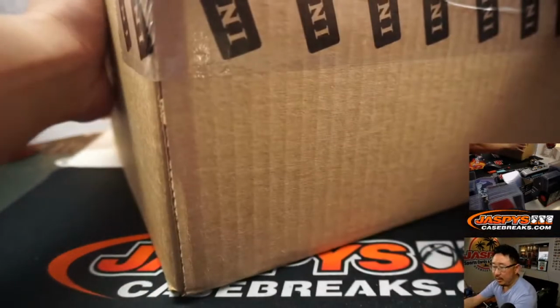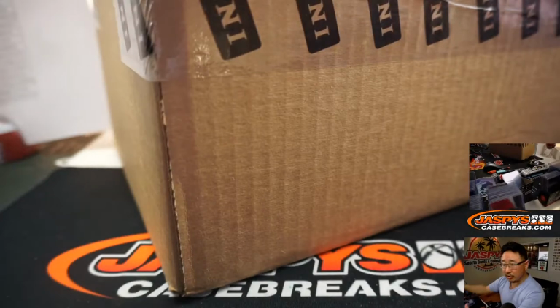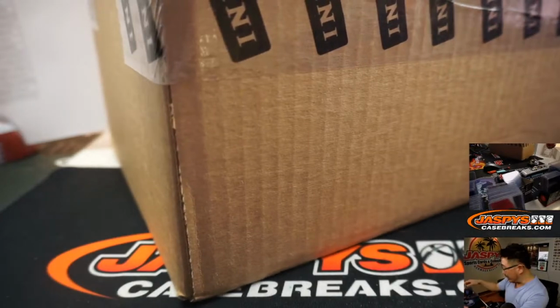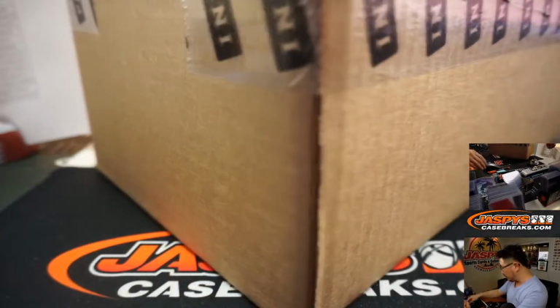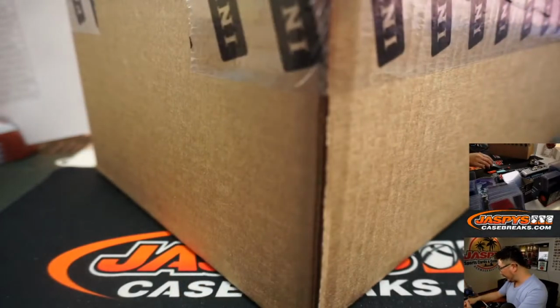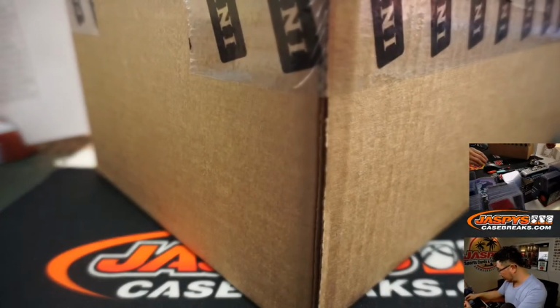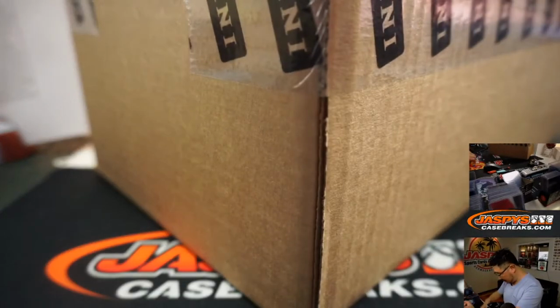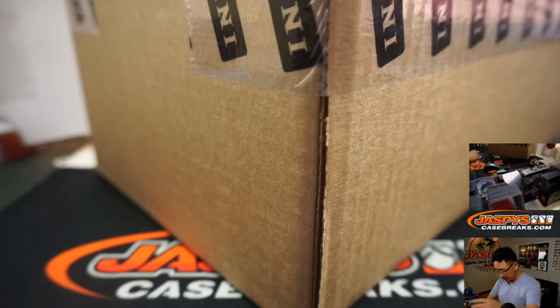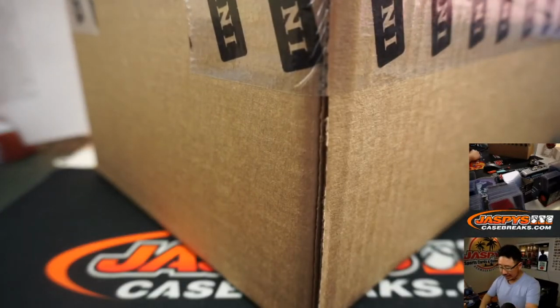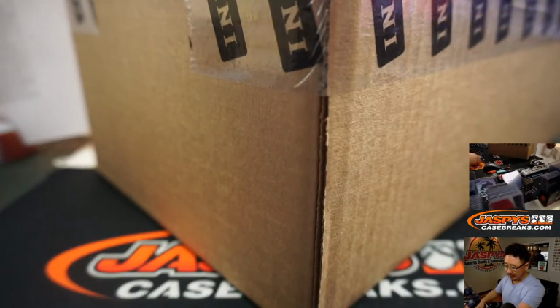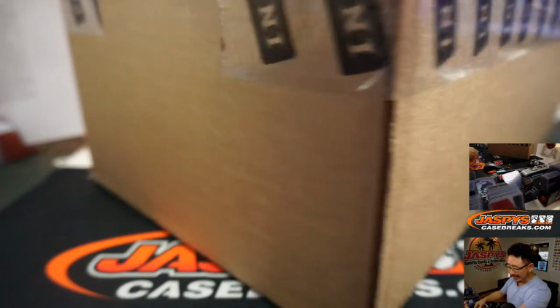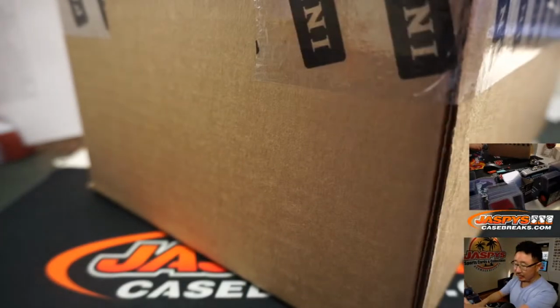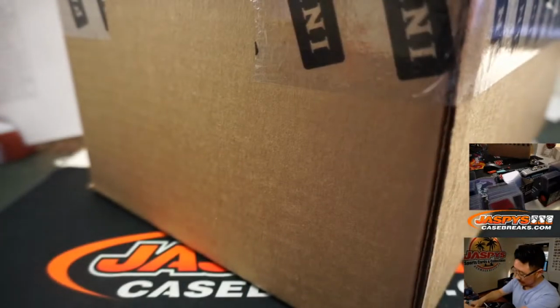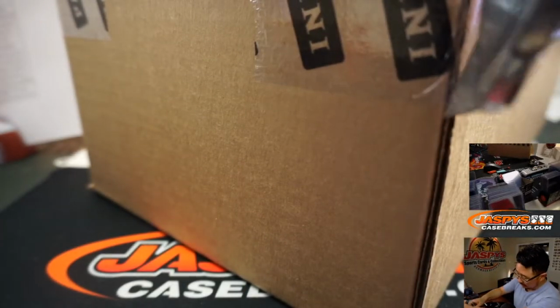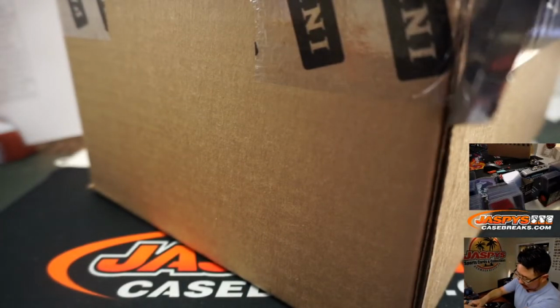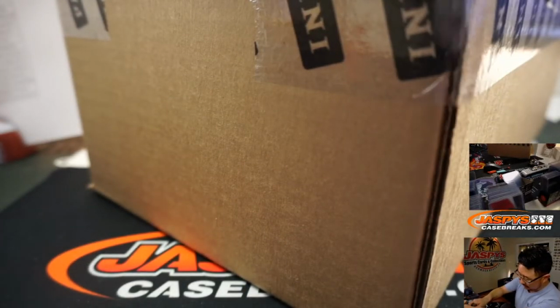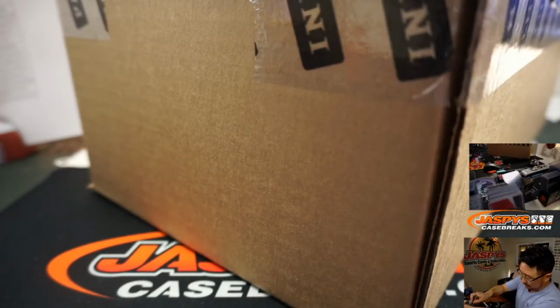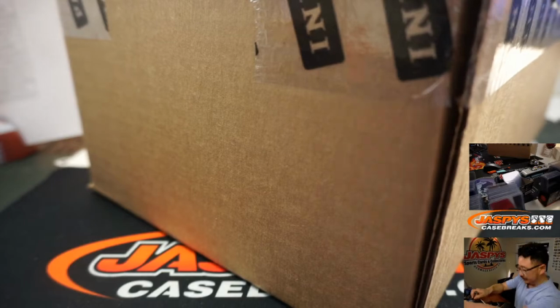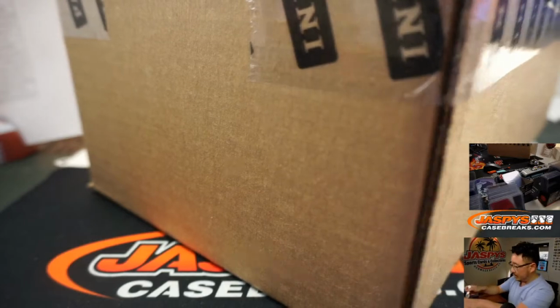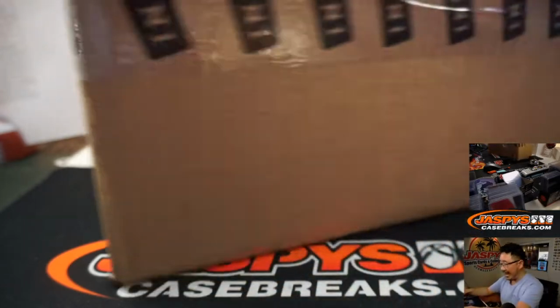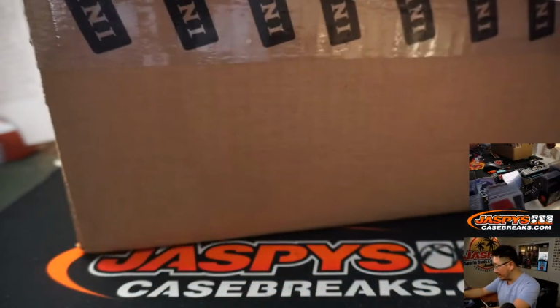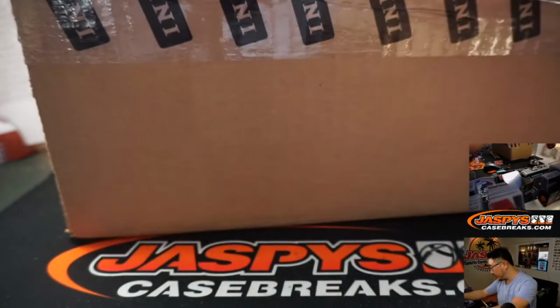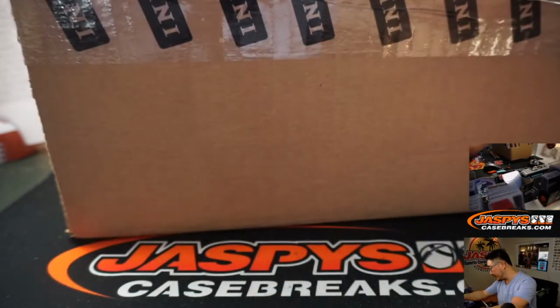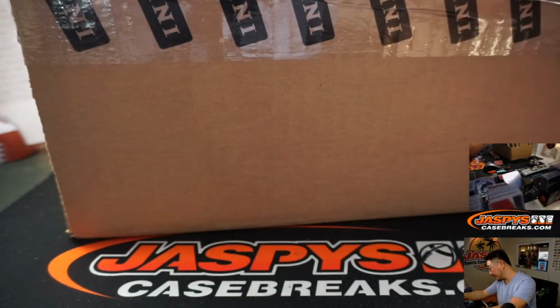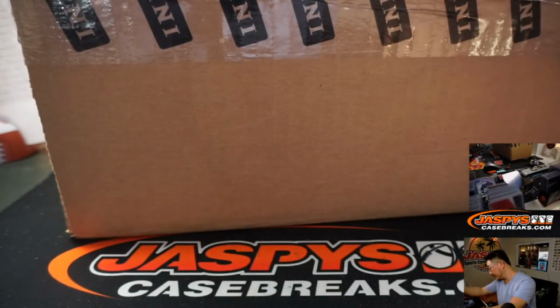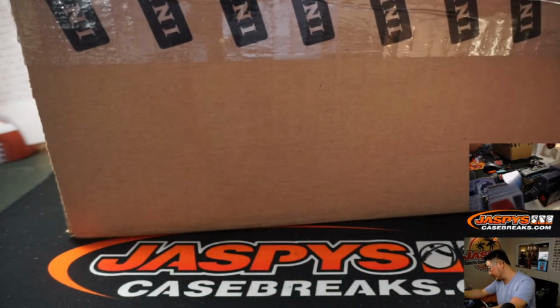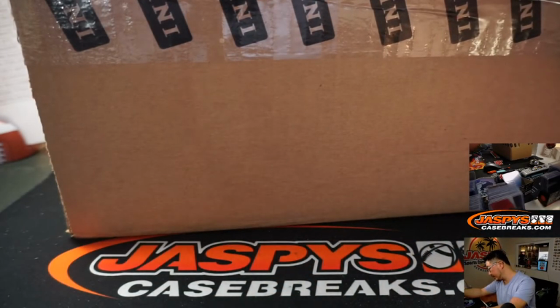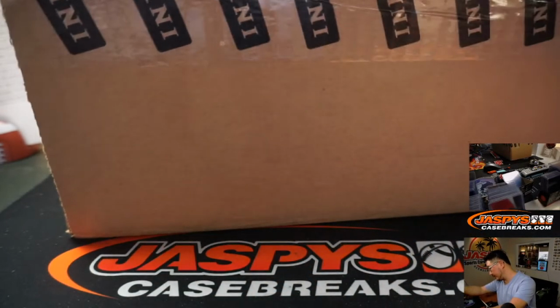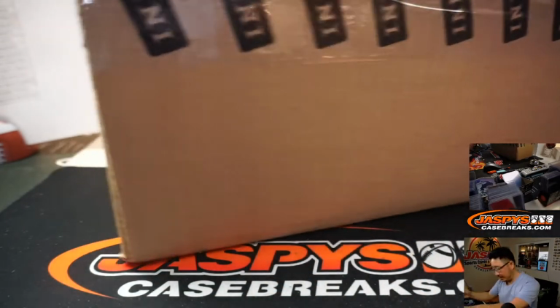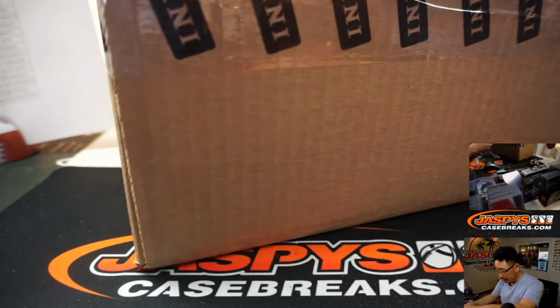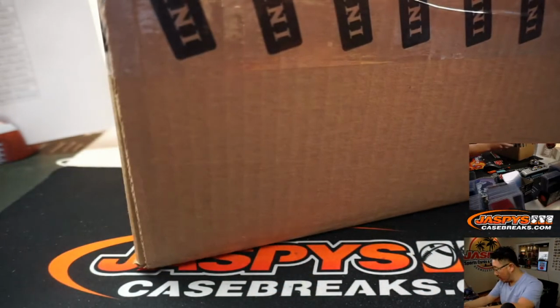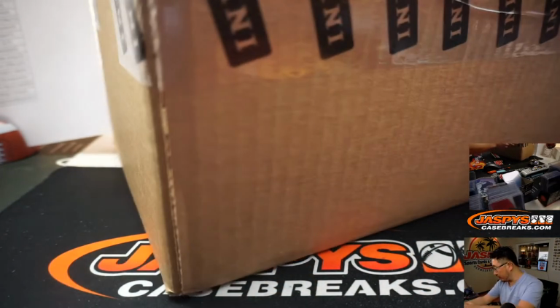Personal box breaks are featured on our Instagram live stream at jazbeesbreaks. That's where you can watch those.